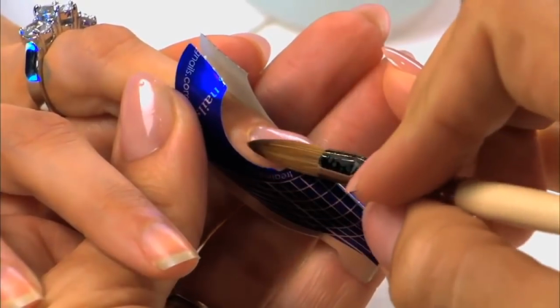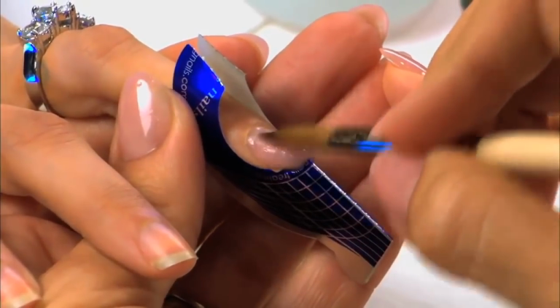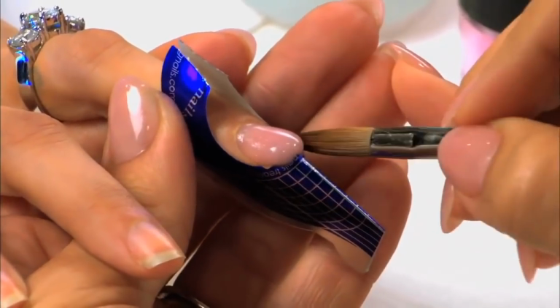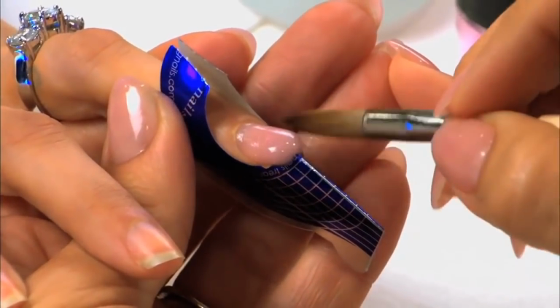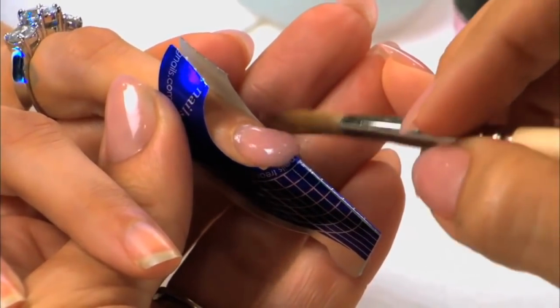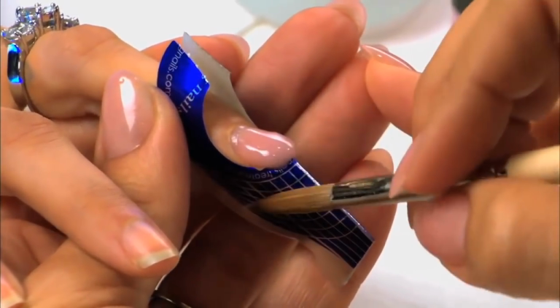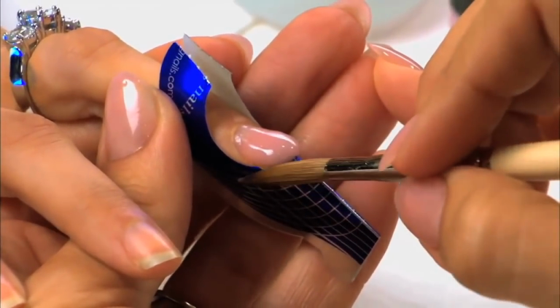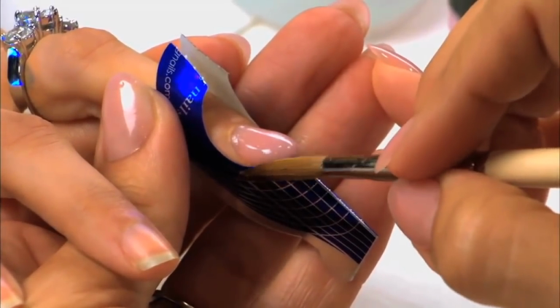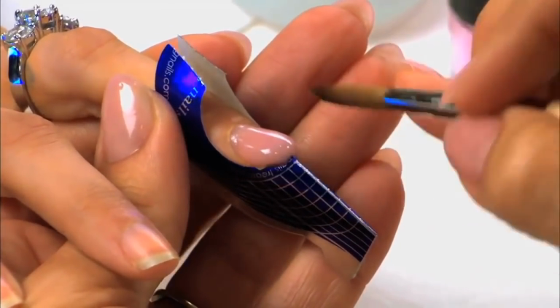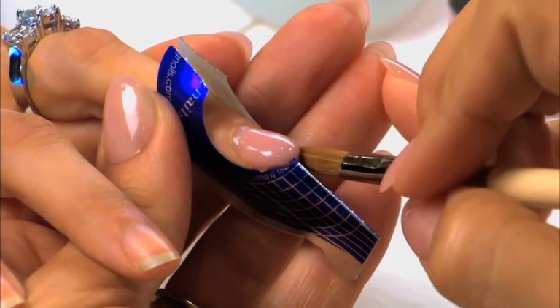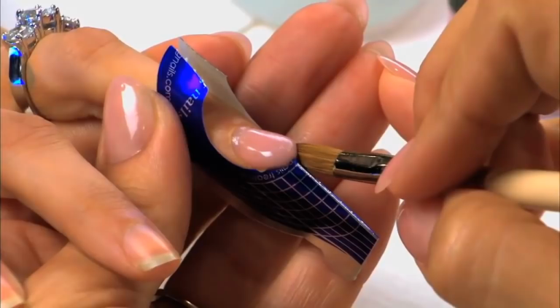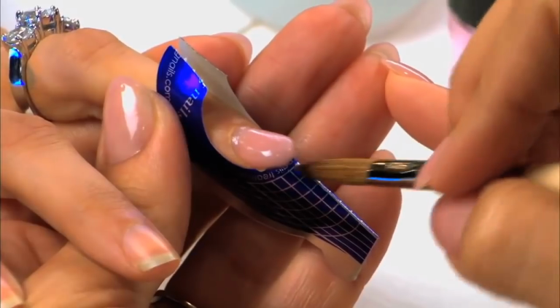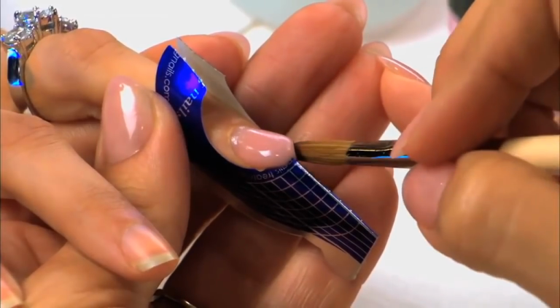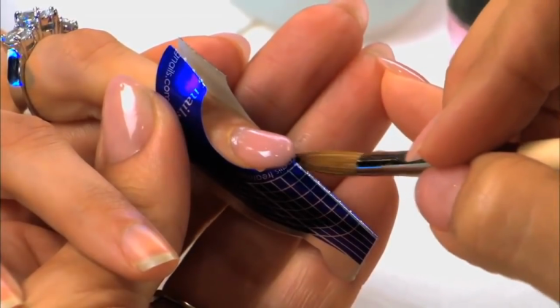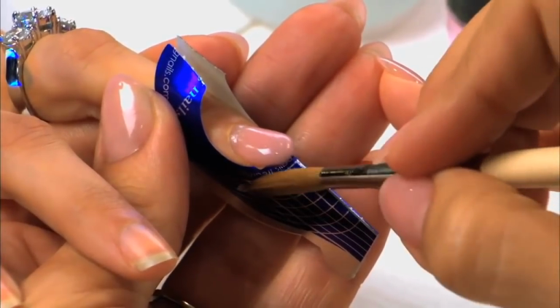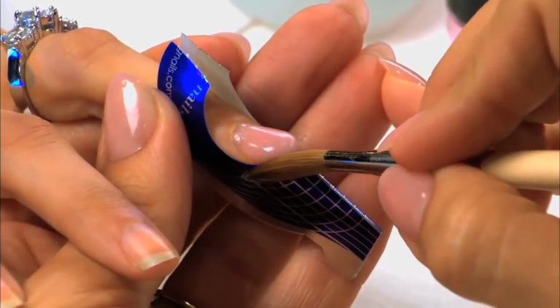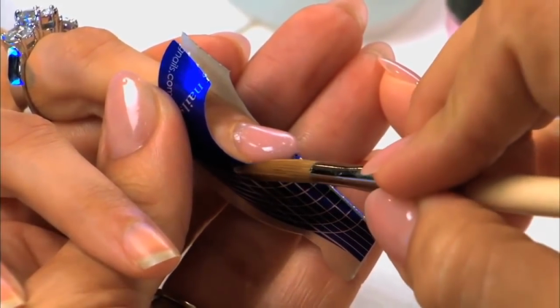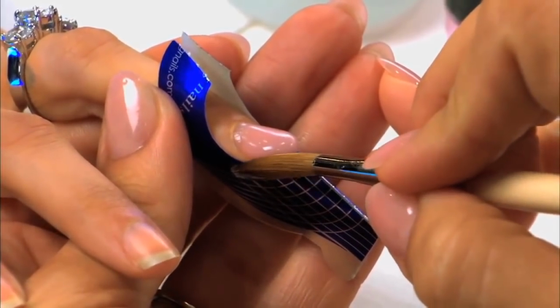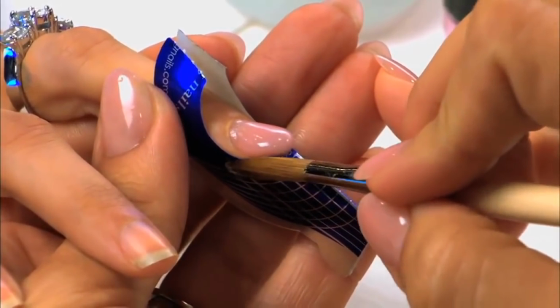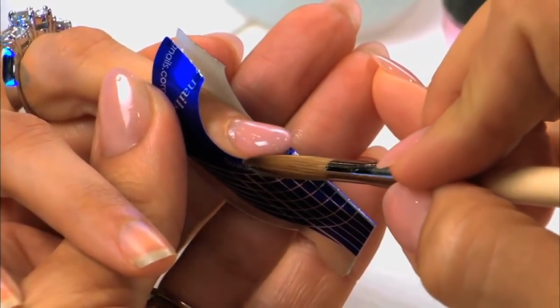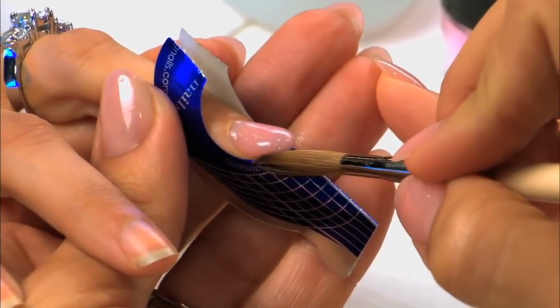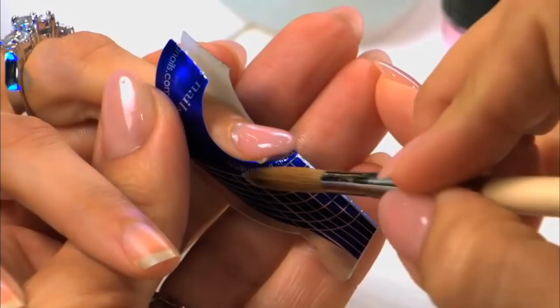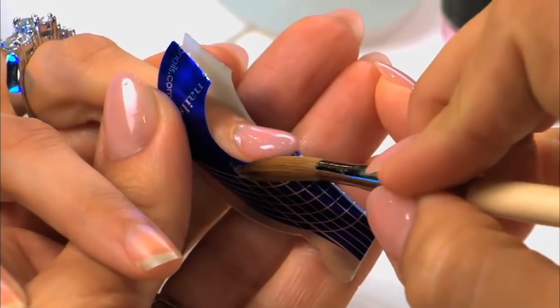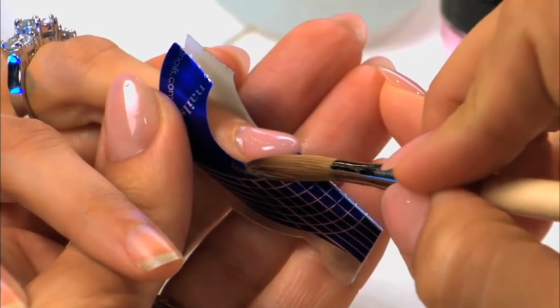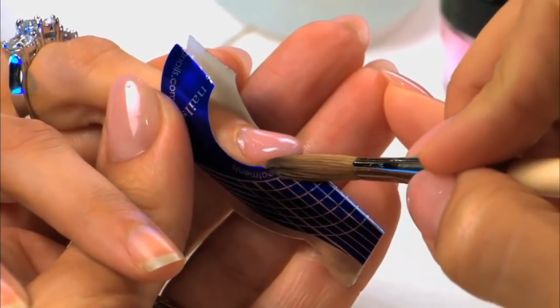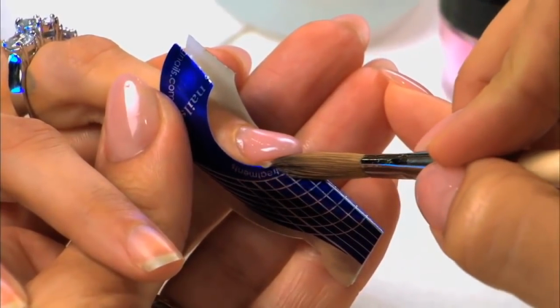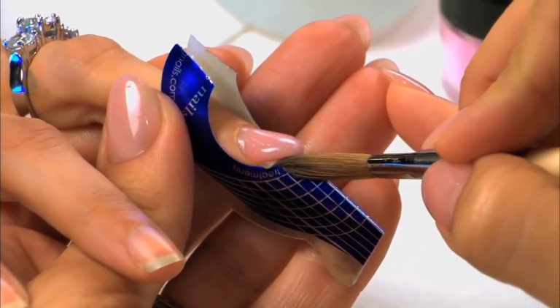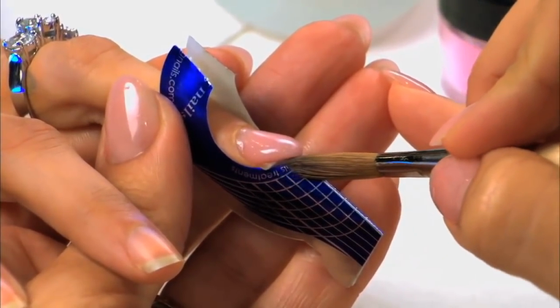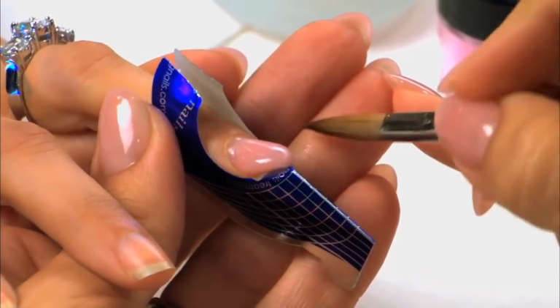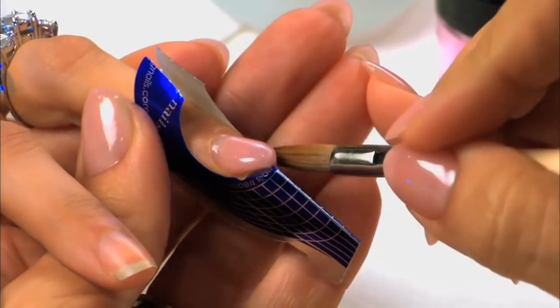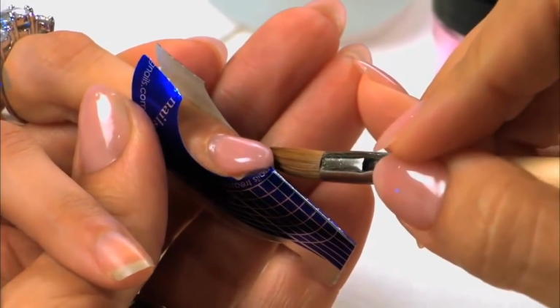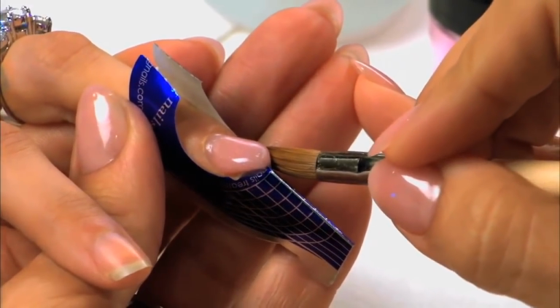She's going to make sure the product is not running onto the skin. She's going to use the side of the brush to put in the perfect V. Notice the balance, notice the control — perfection.